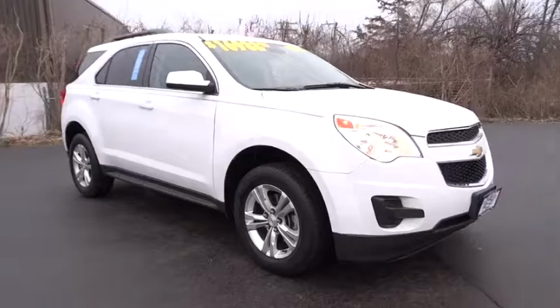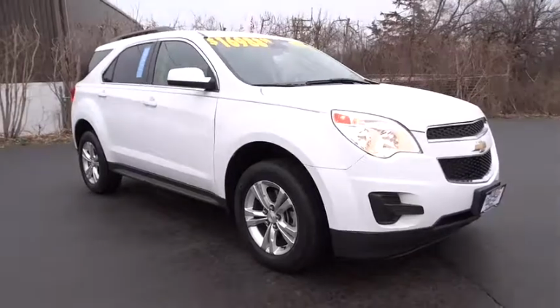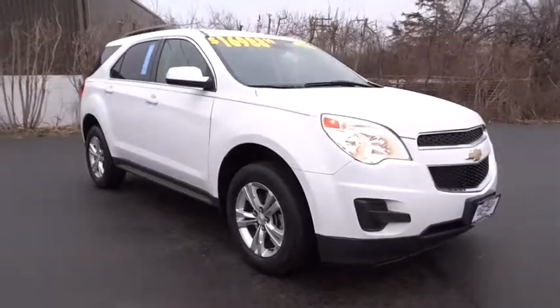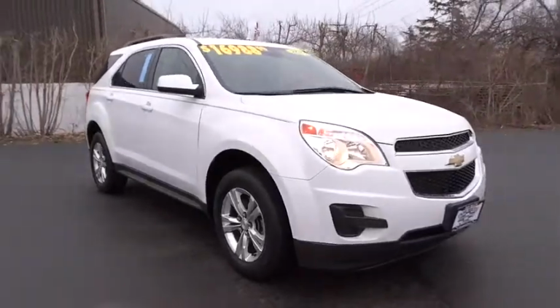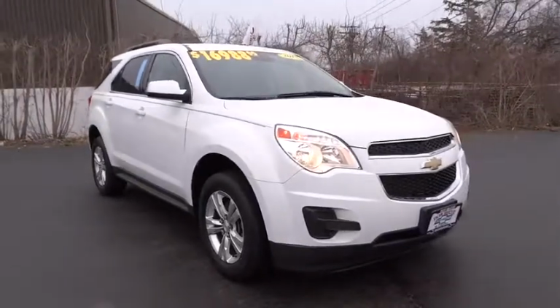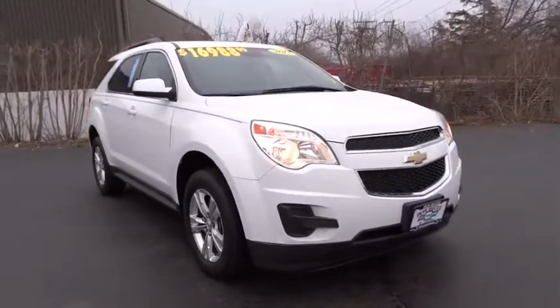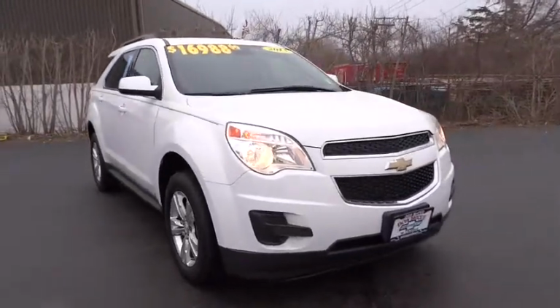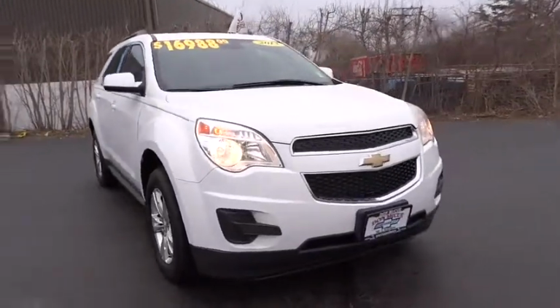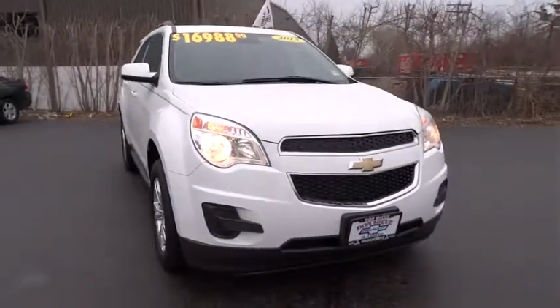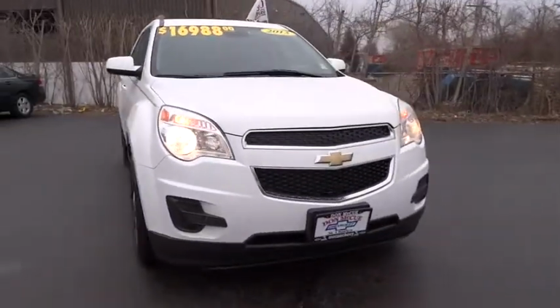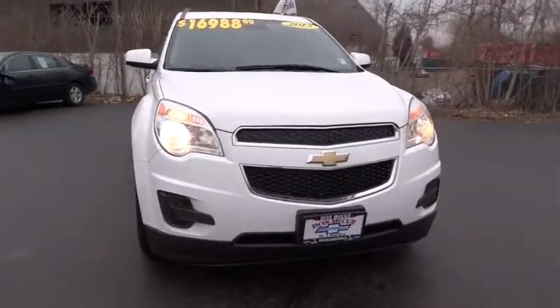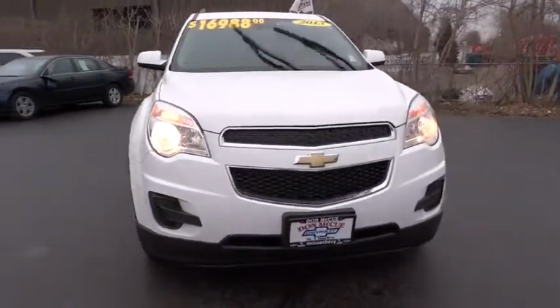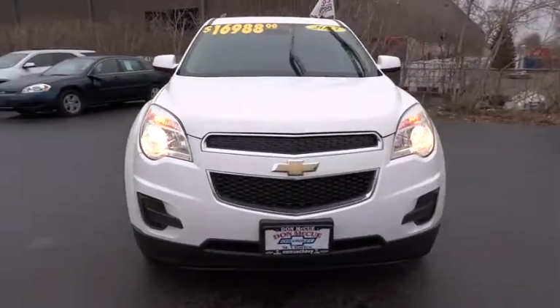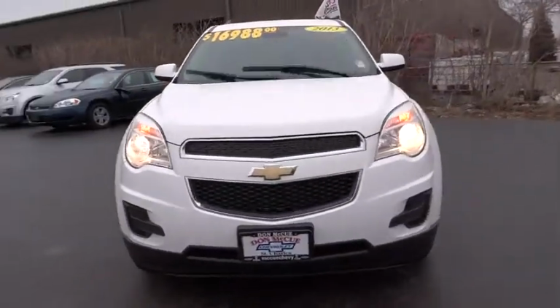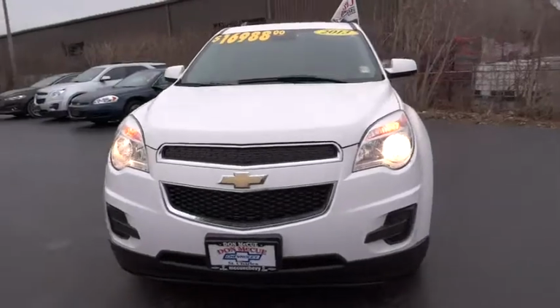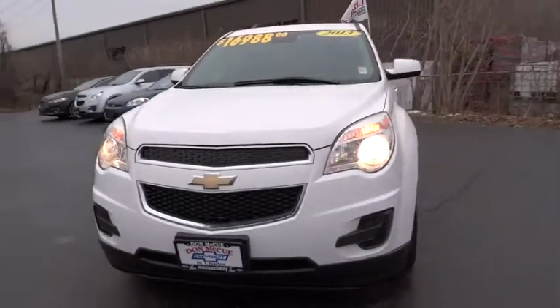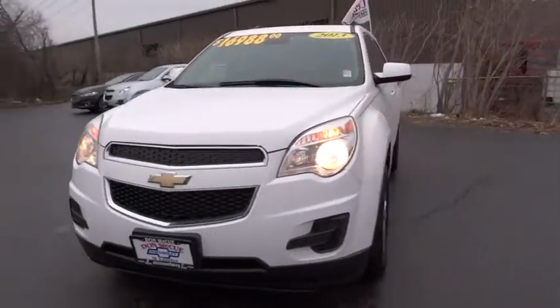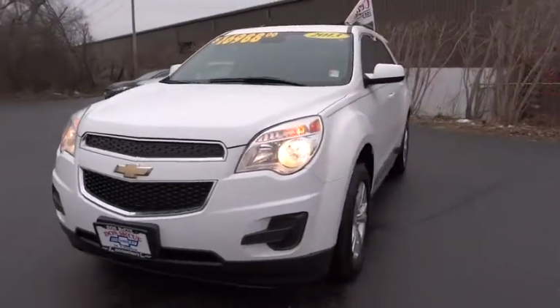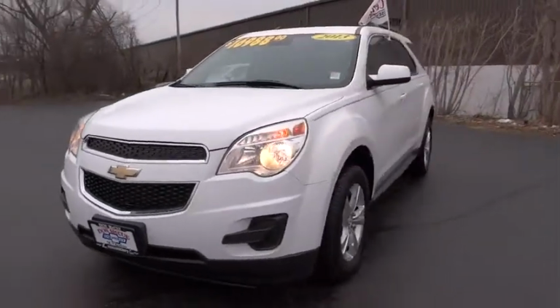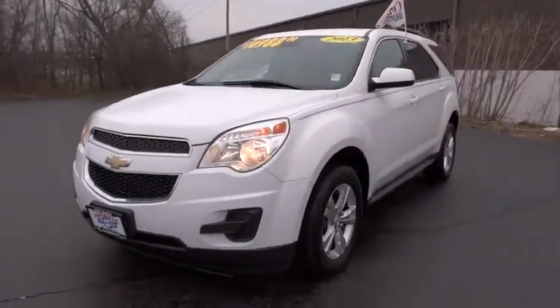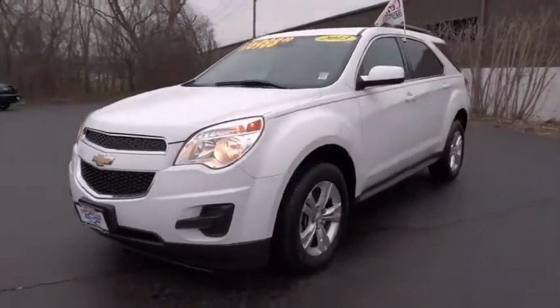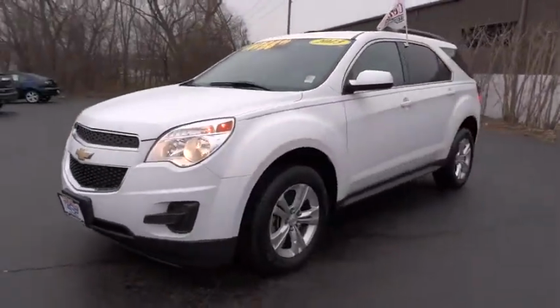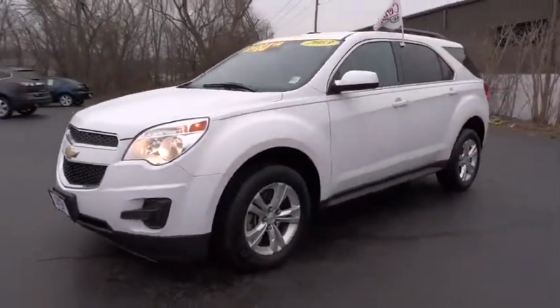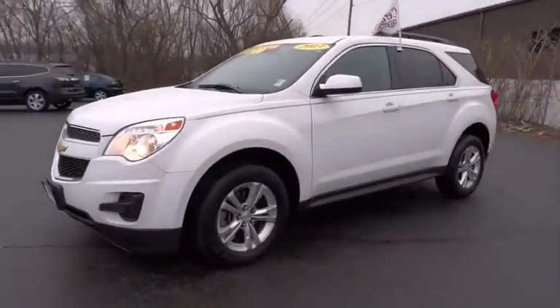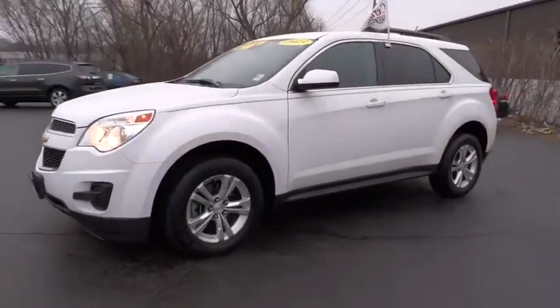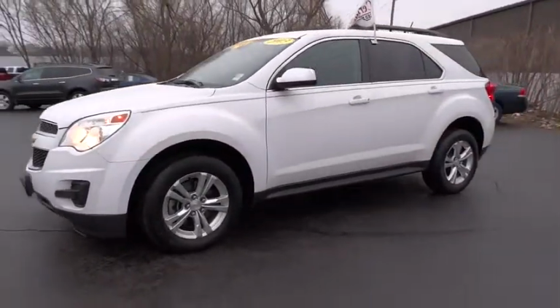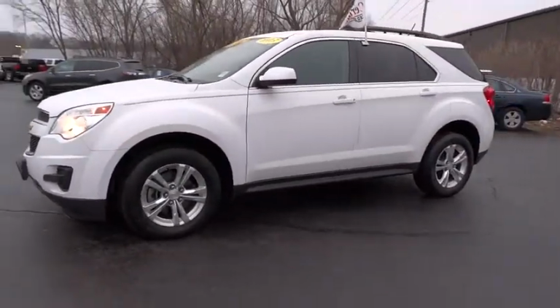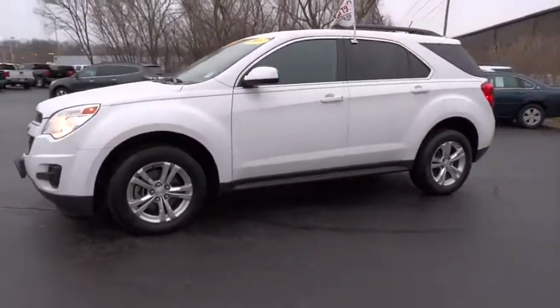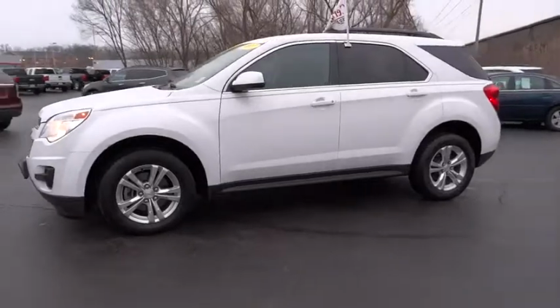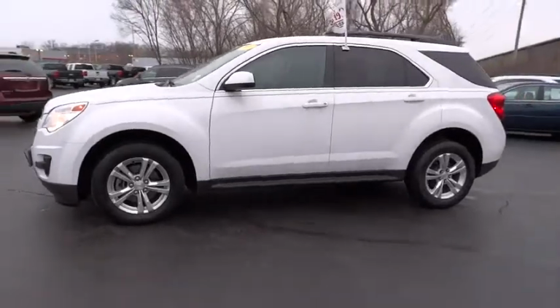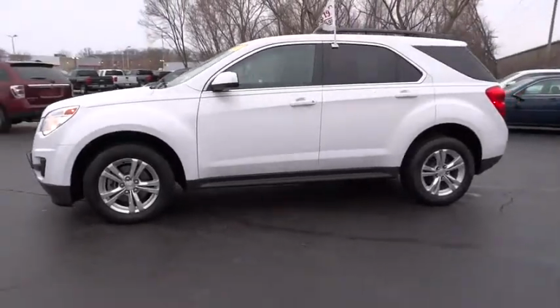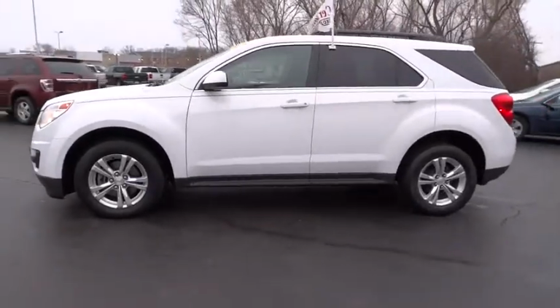The 2013 Chevrolet Equinox. Fuel efficiency, safety, and value equals the Chevy Equinox. This vehicle has less than 40,000 miles. Here are some of this vehicle's great options.